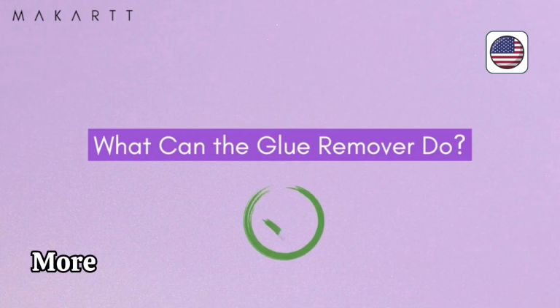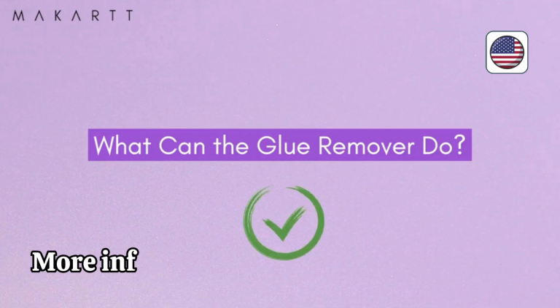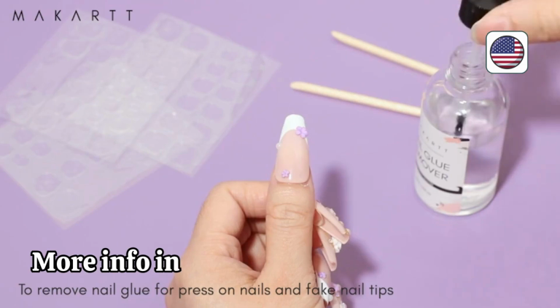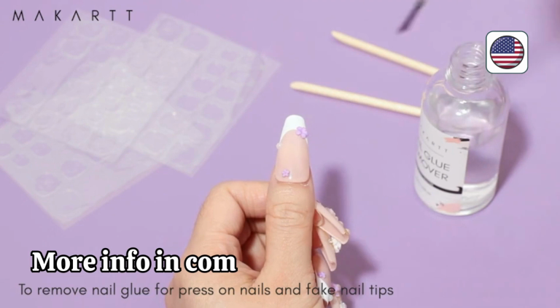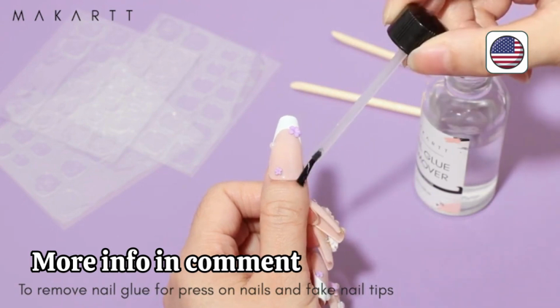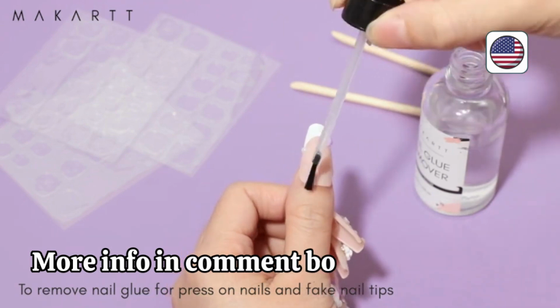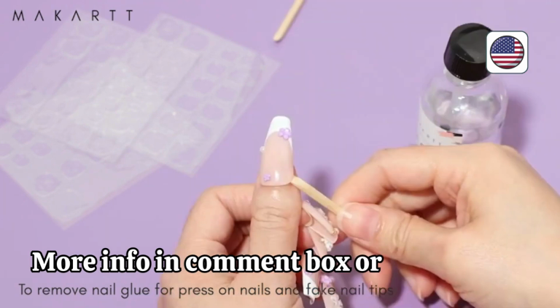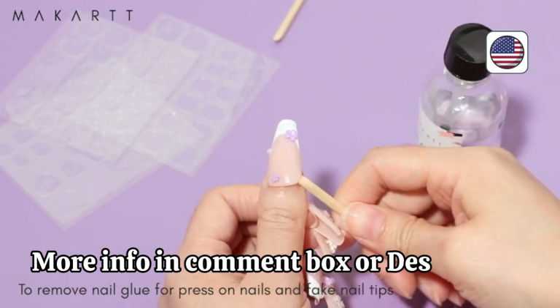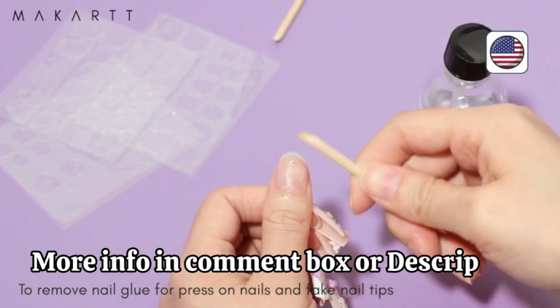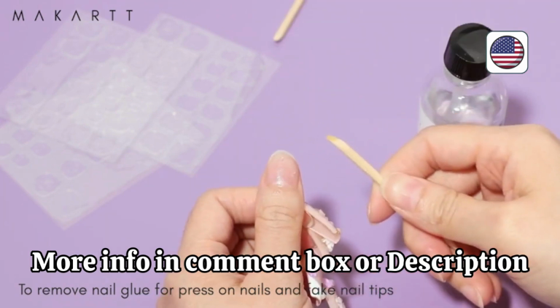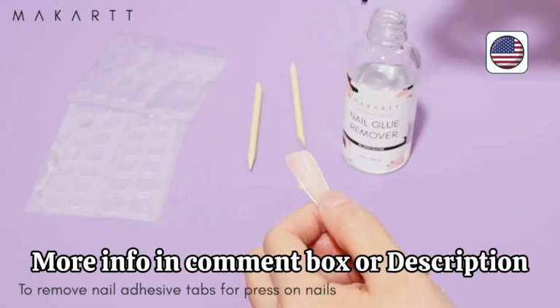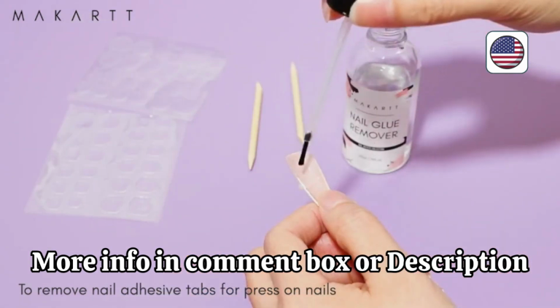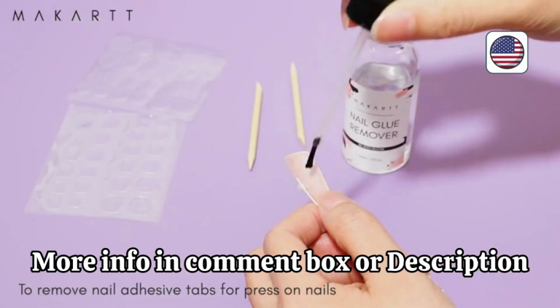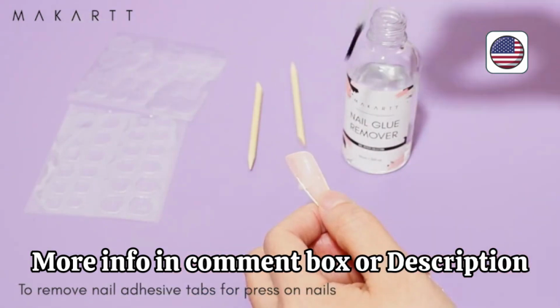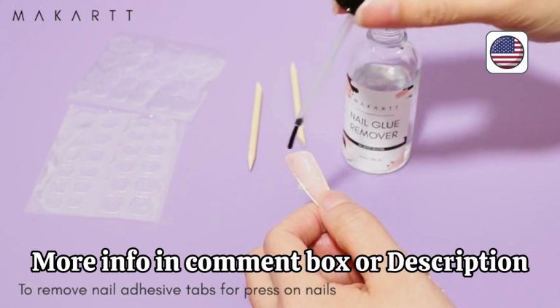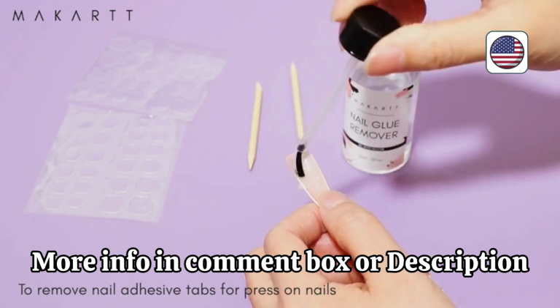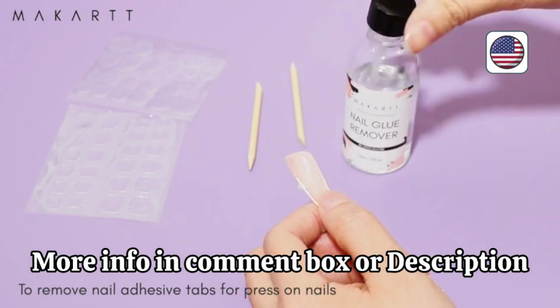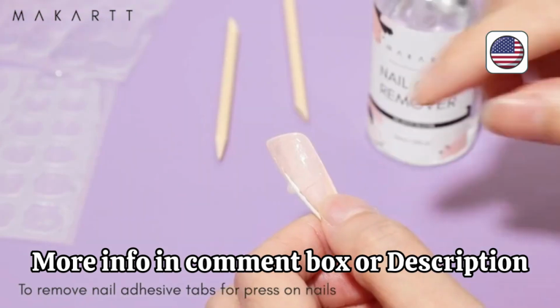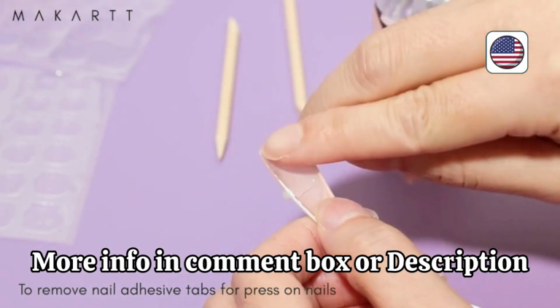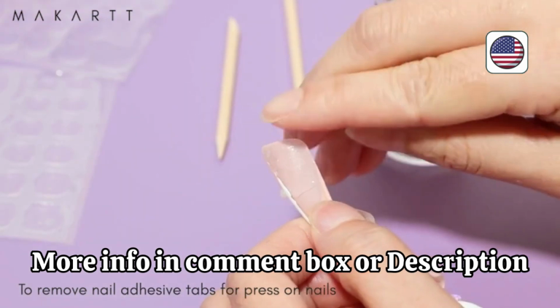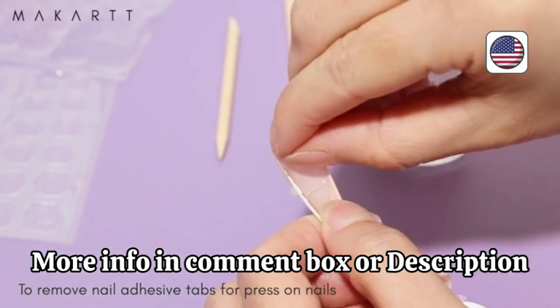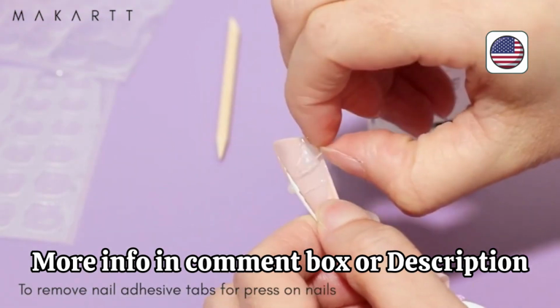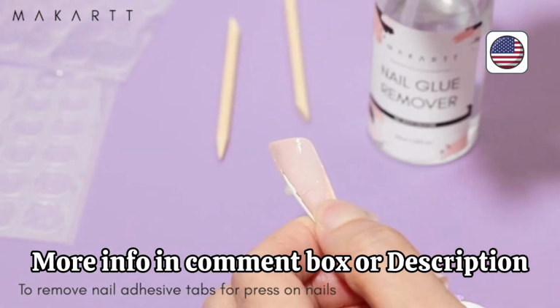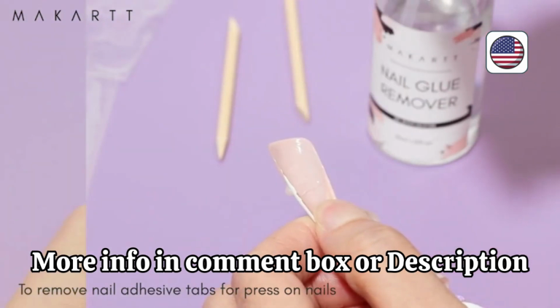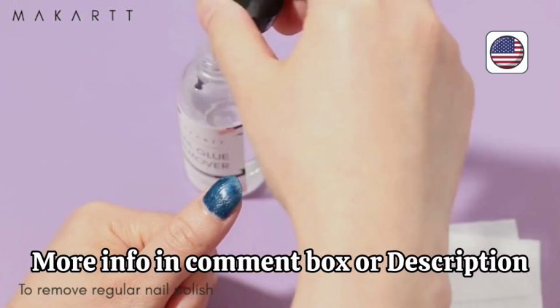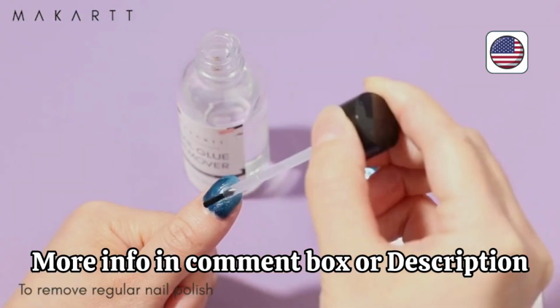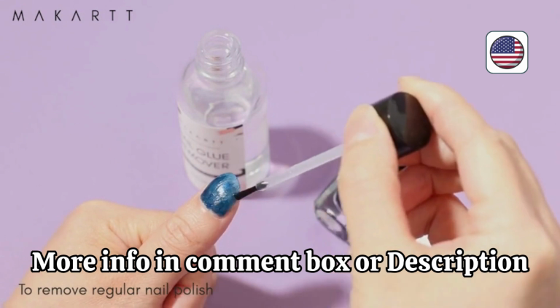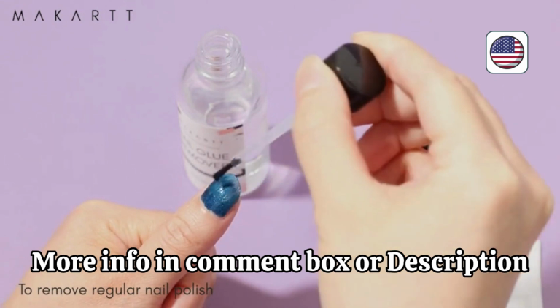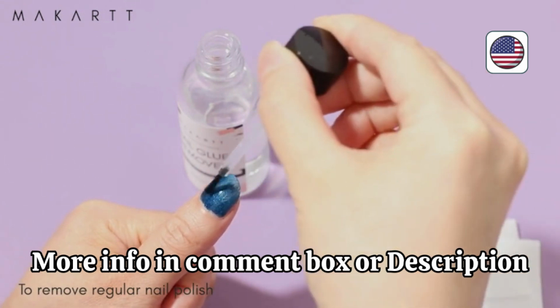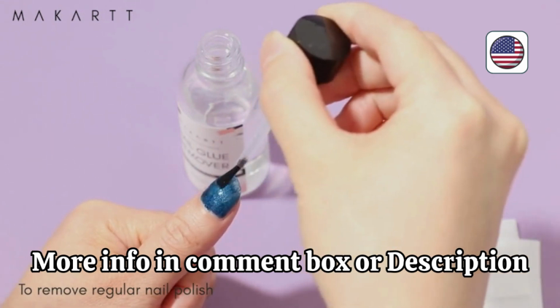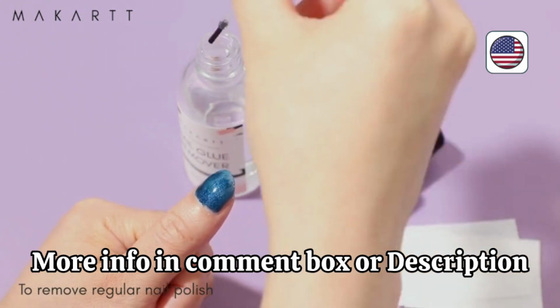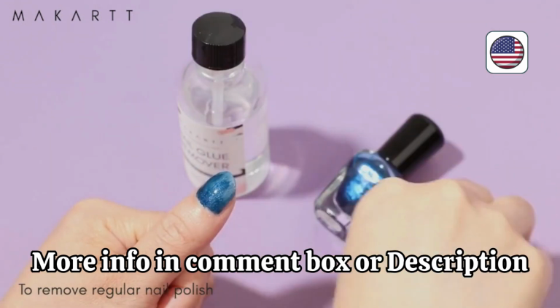Whether you prefer nail tips, press-on nails, or fake nails, this brush-on nail glue offers easy application and long-lasting hold. Mackart's nail glue is formulated with superior strength, ensuring your acrylic nails stay securely in place for extended periods.